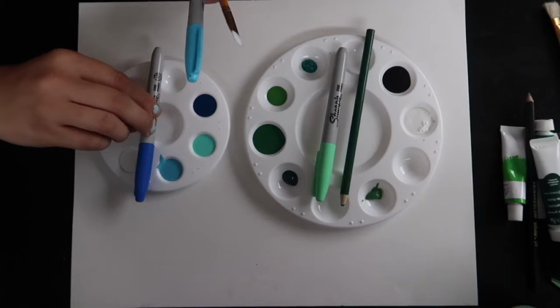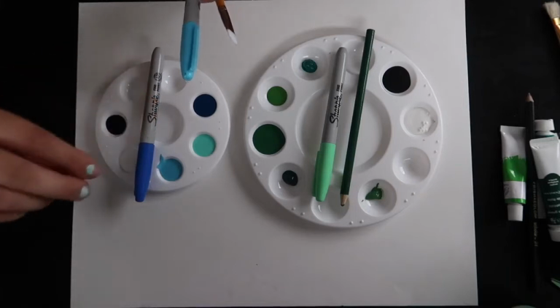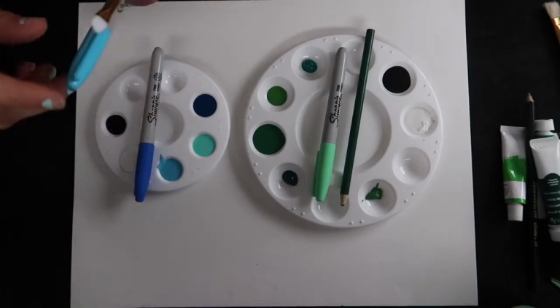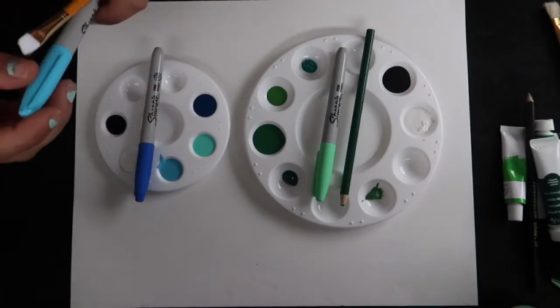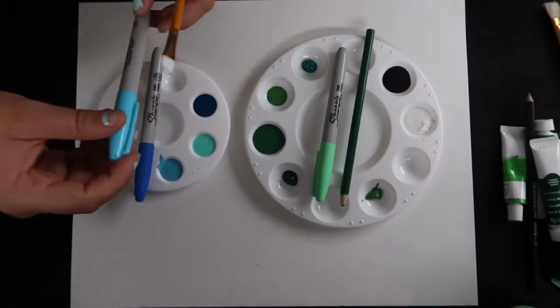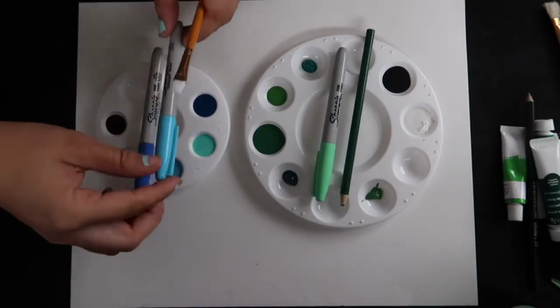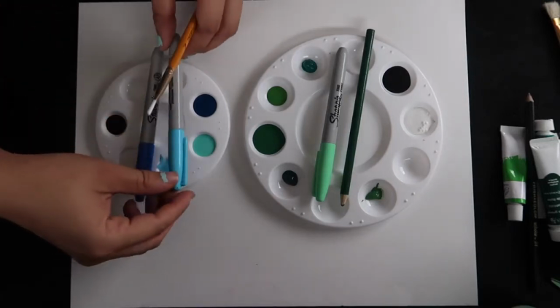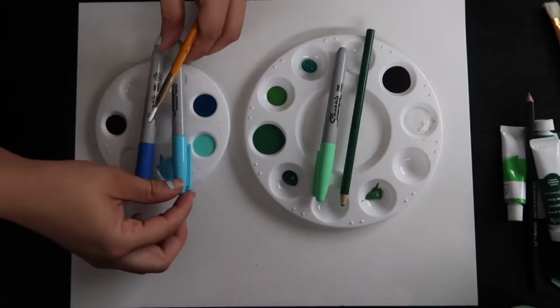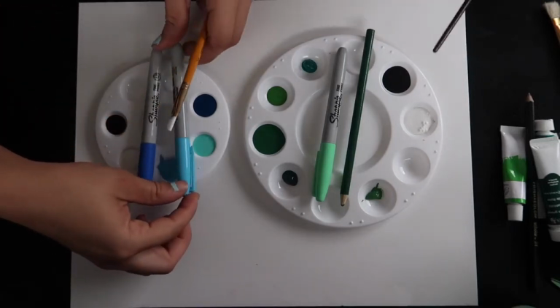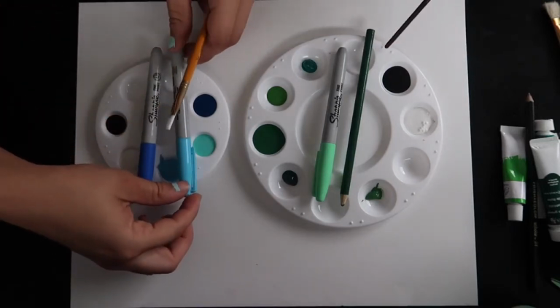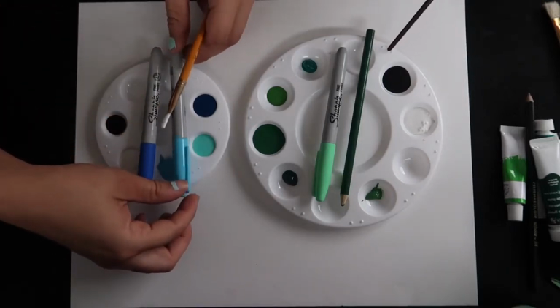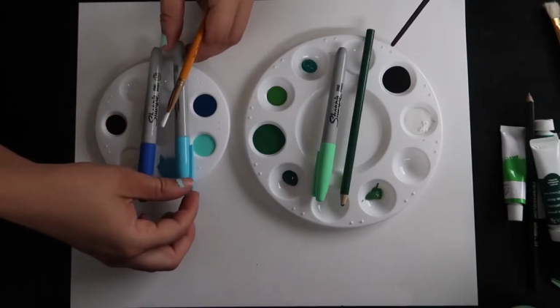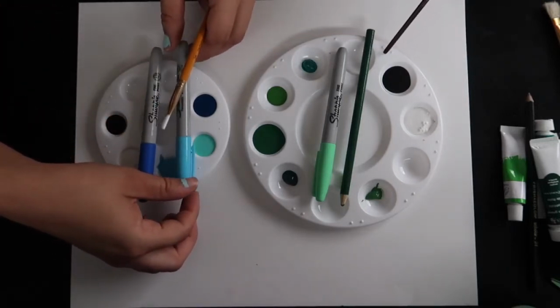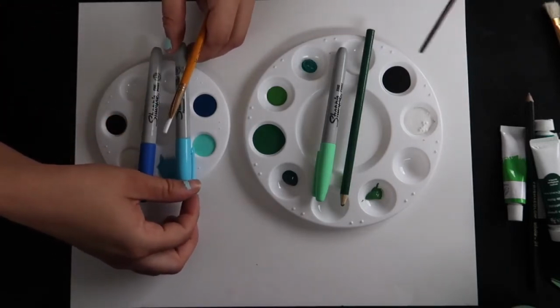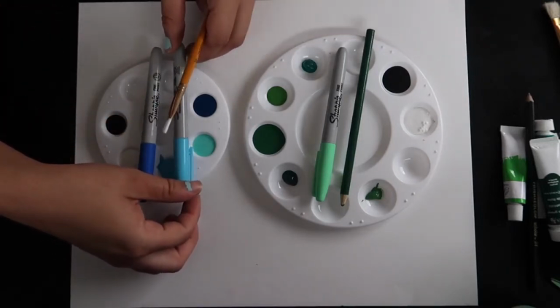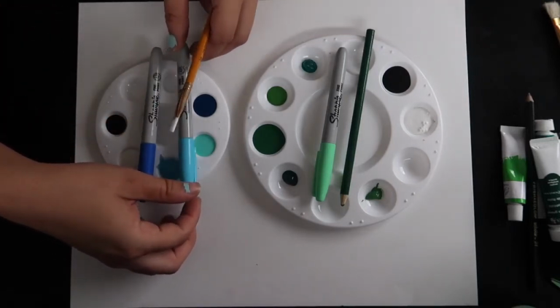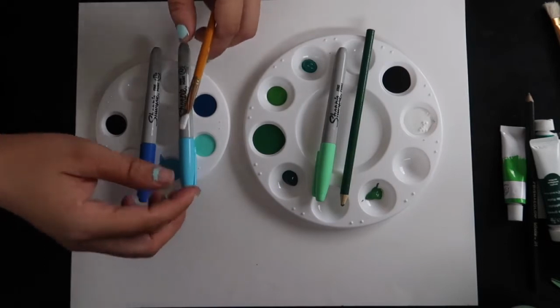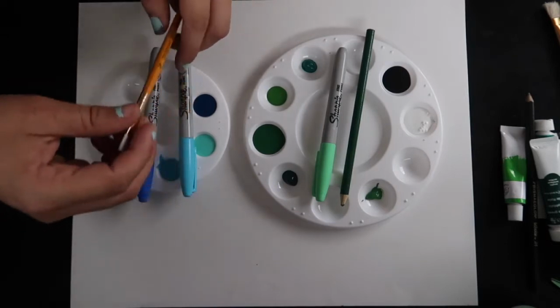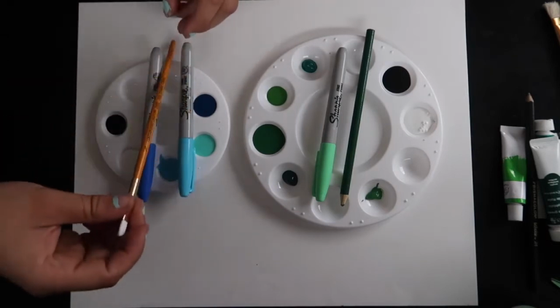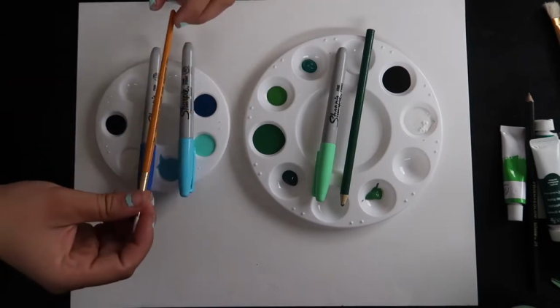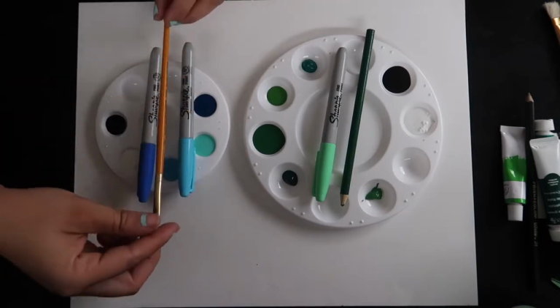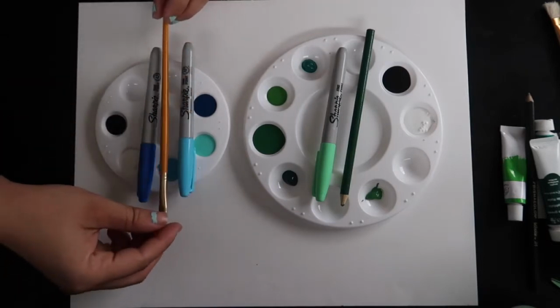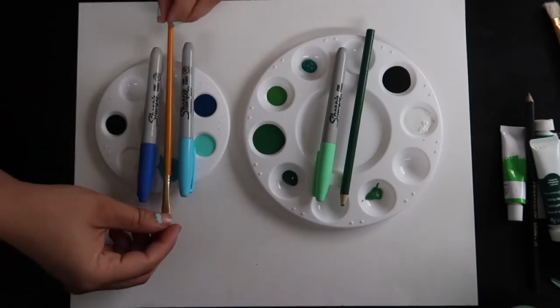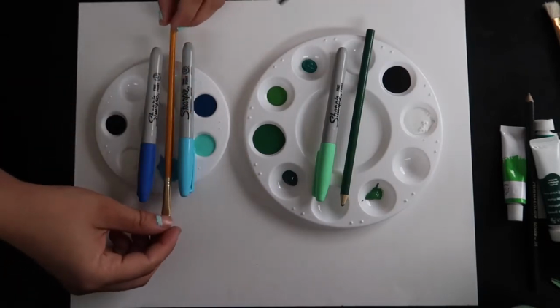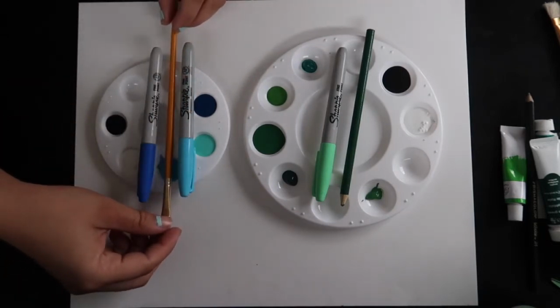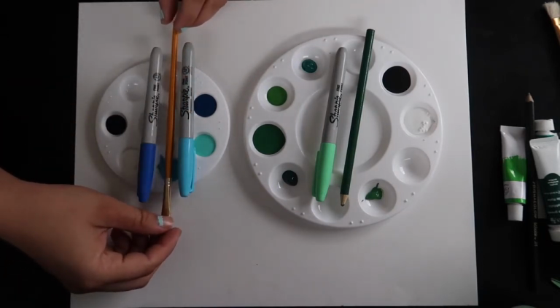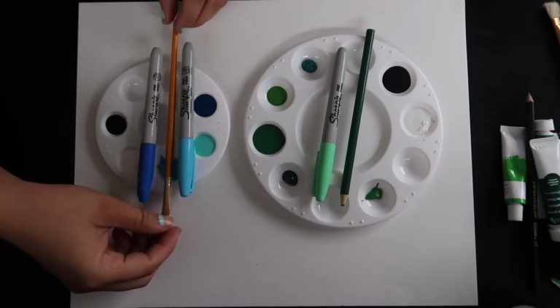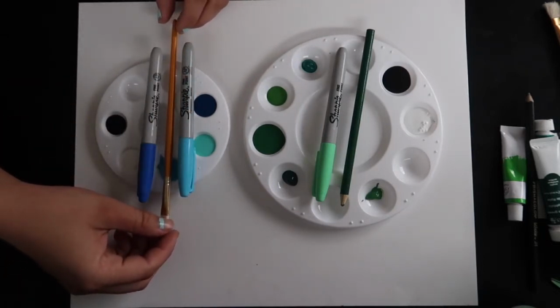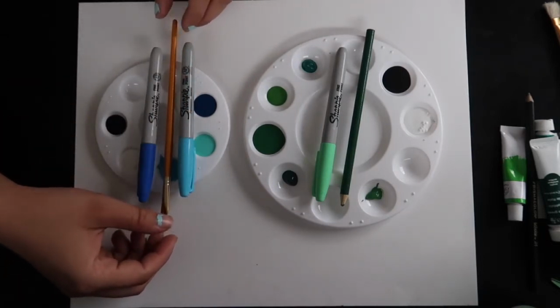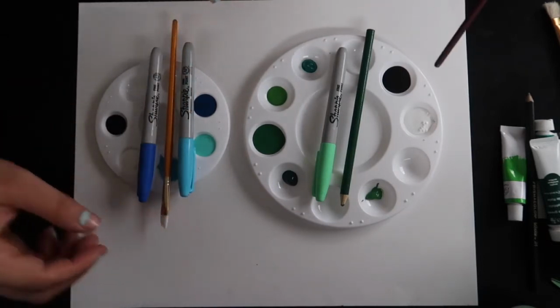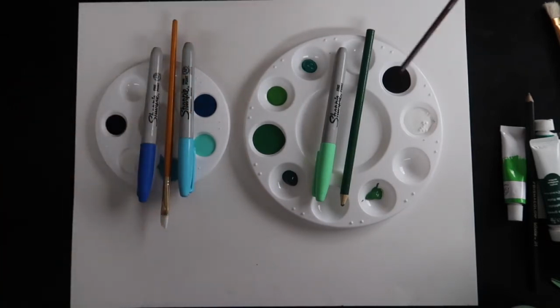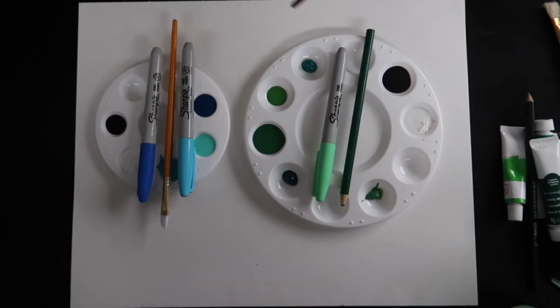Hi there! Hello! Welcome to this video. We are doing an abstract painting of a bird based off how we each think of it.